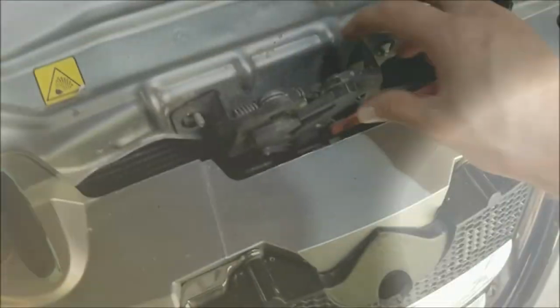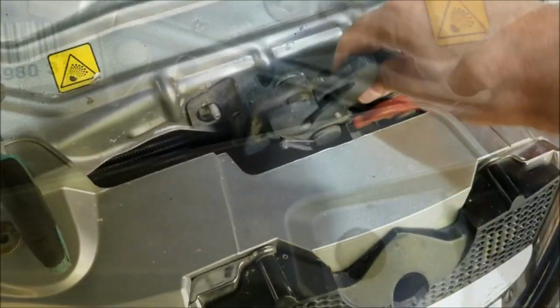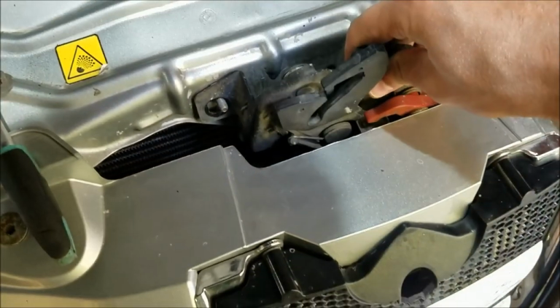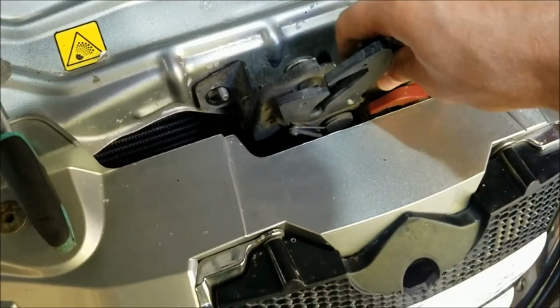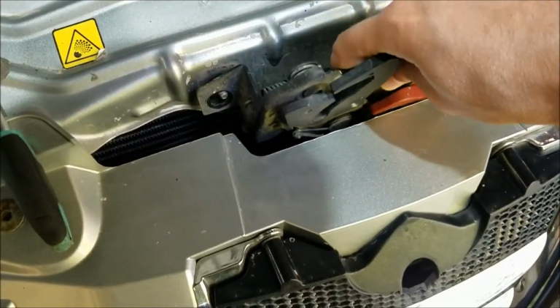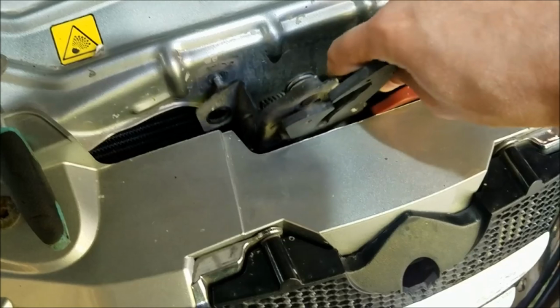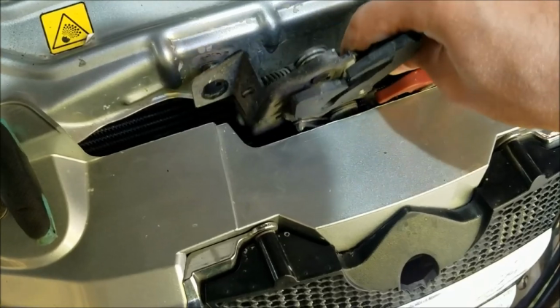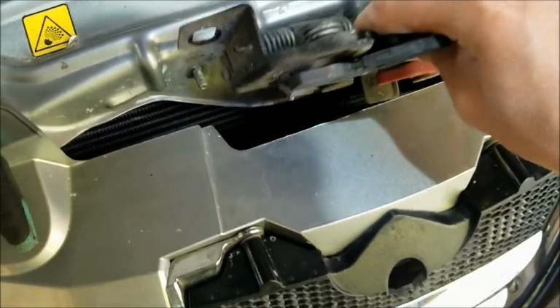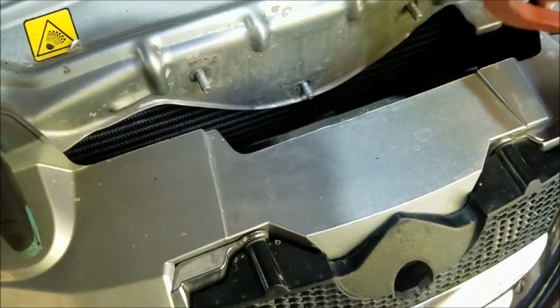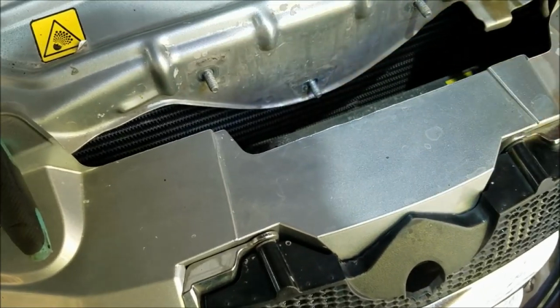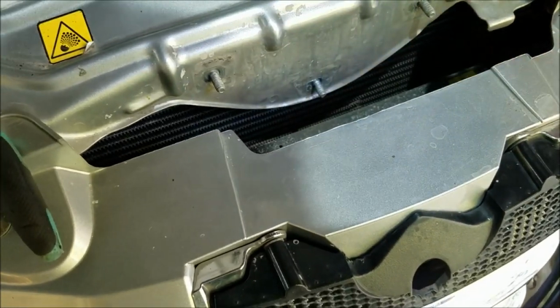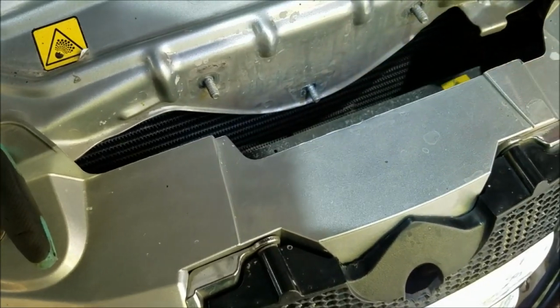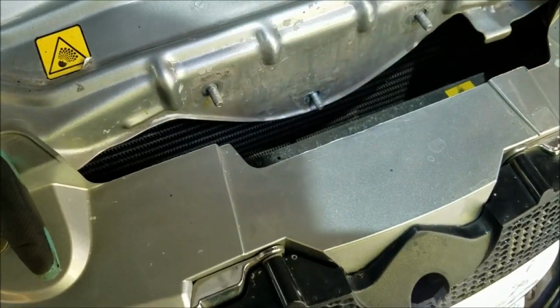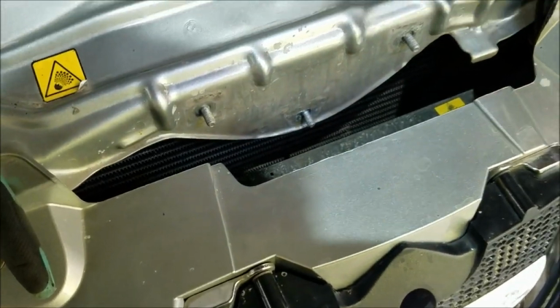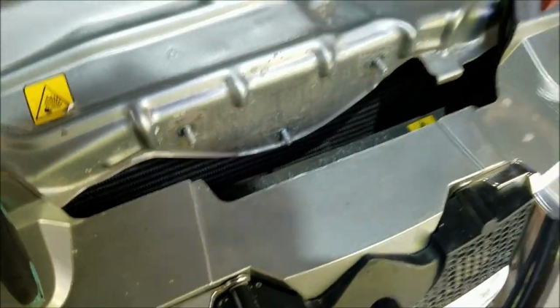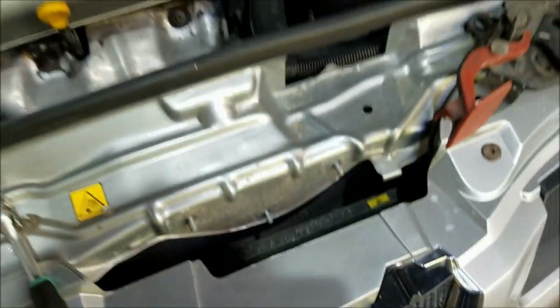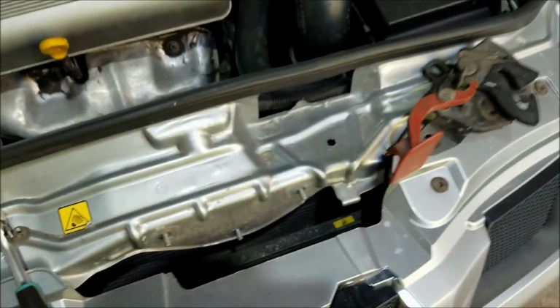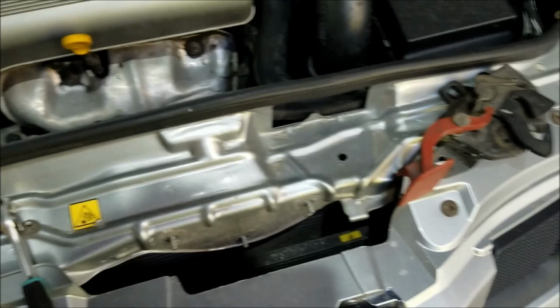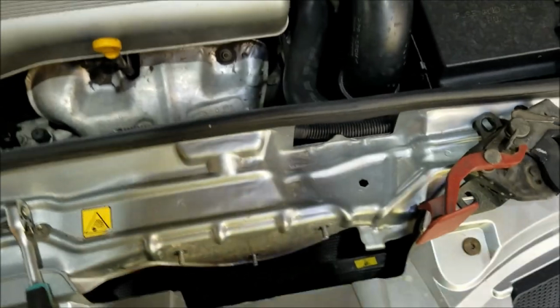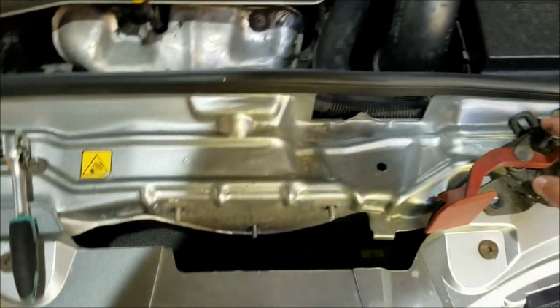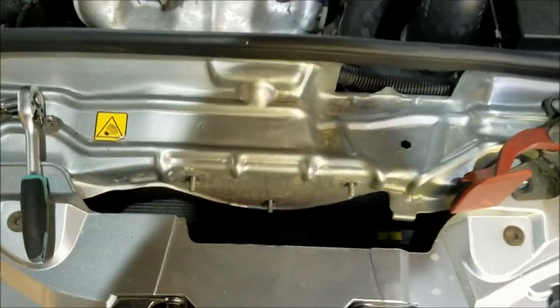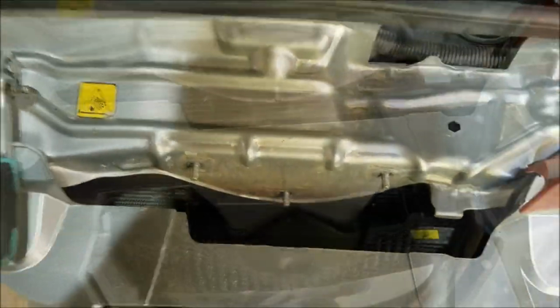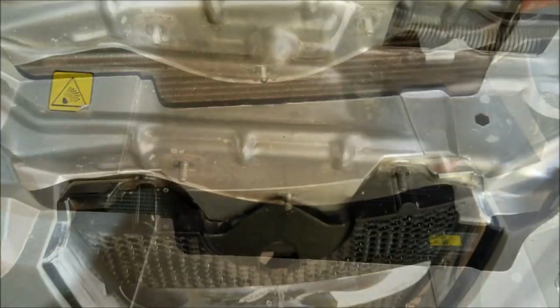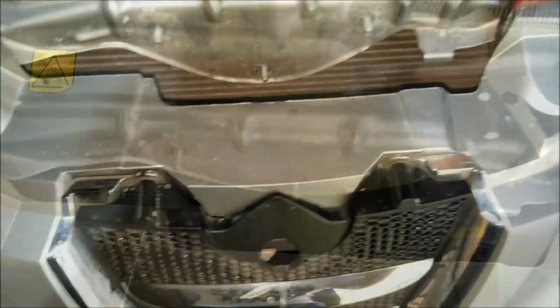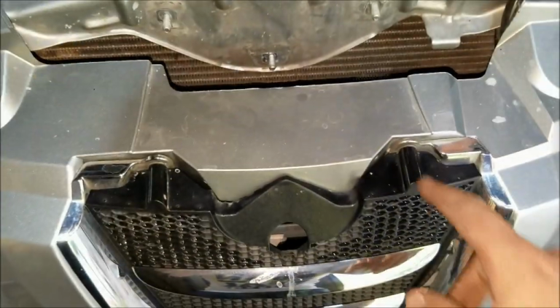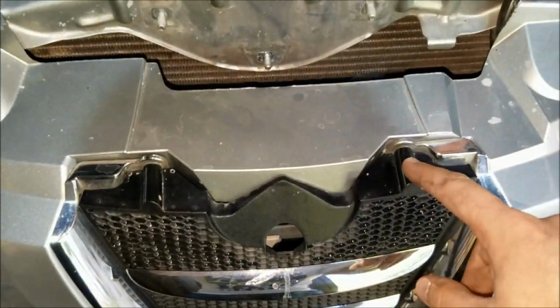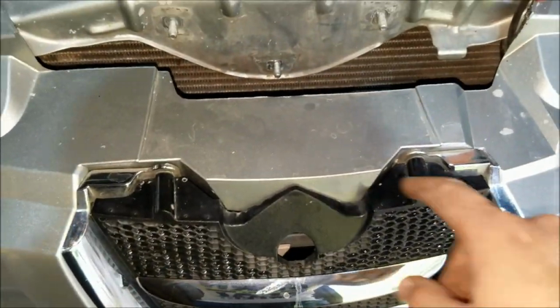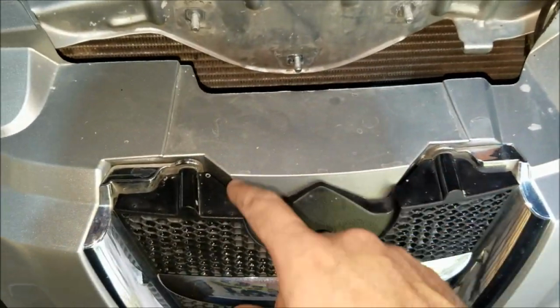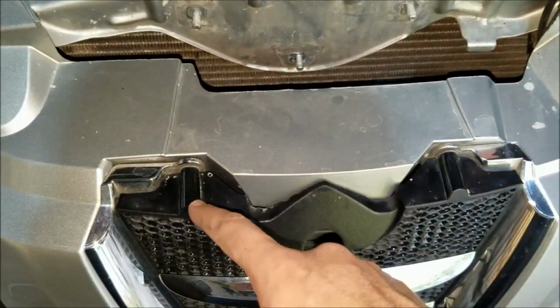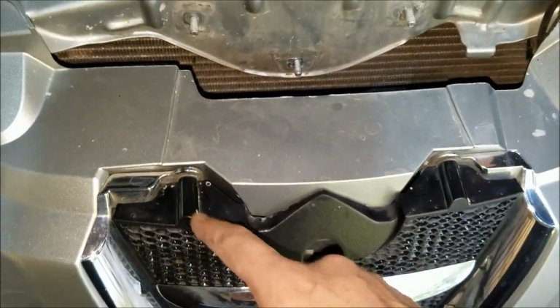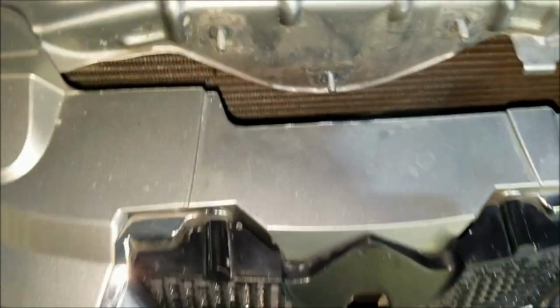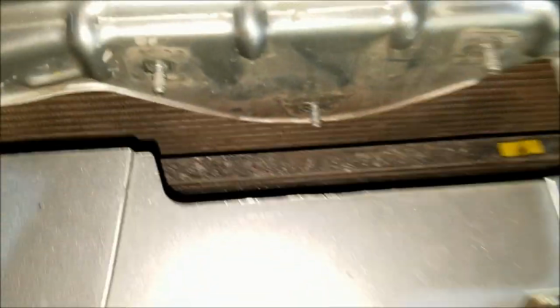Now I can remove the hood latch and we'll have more room to access the screws on the back of the grille. The grille is basically held in by six screws.